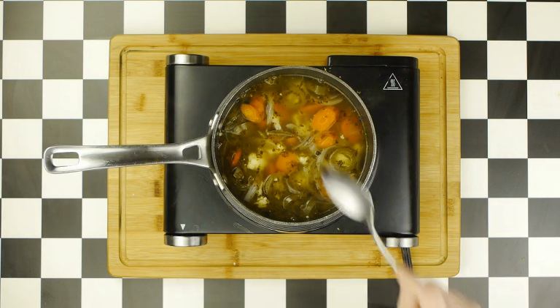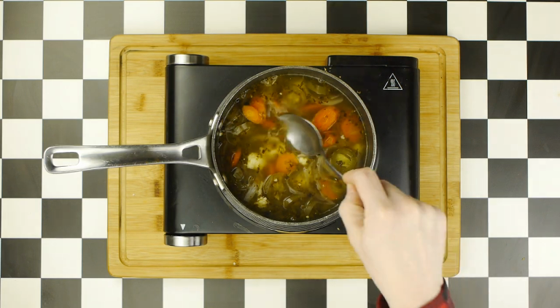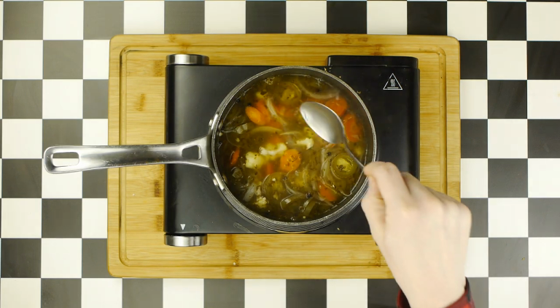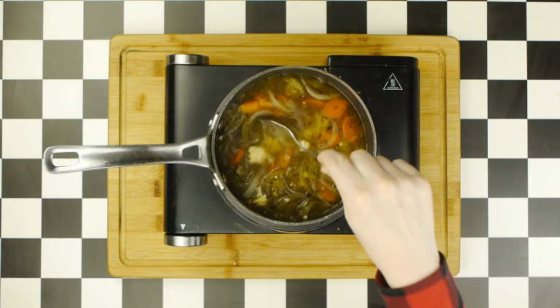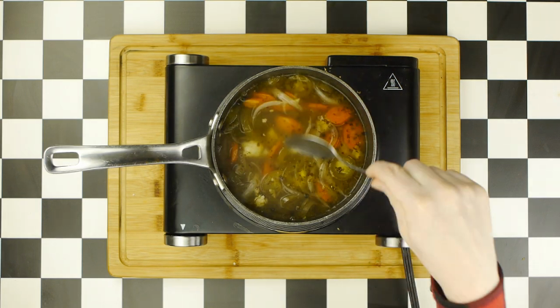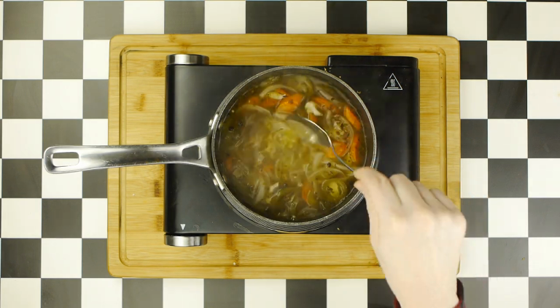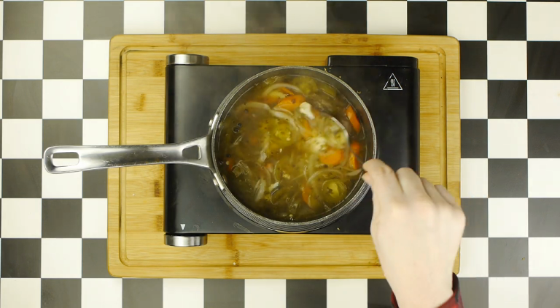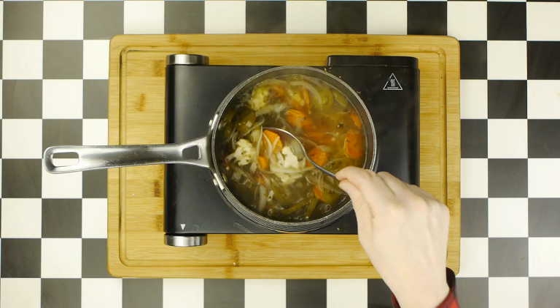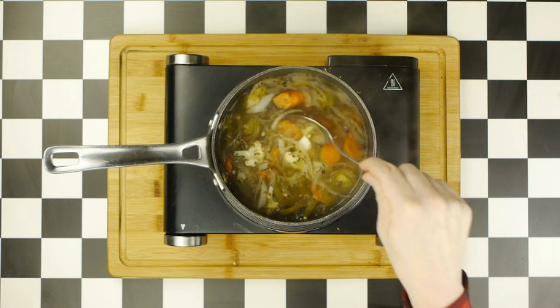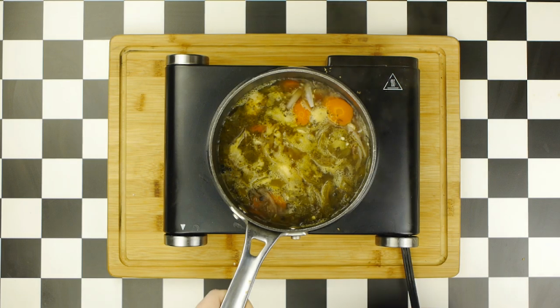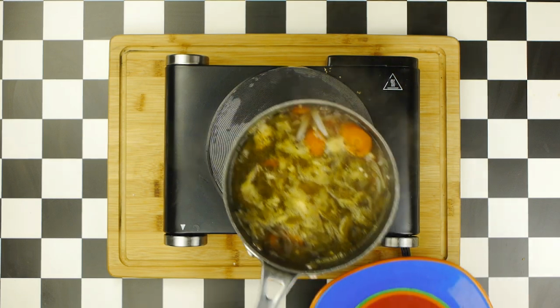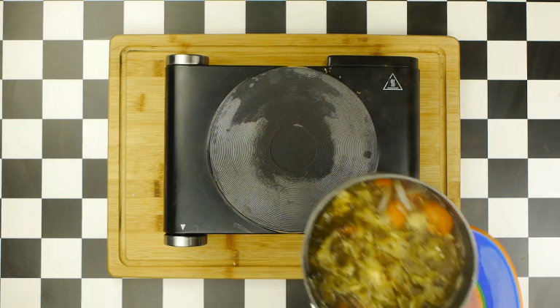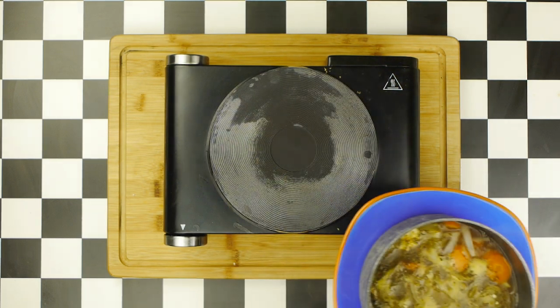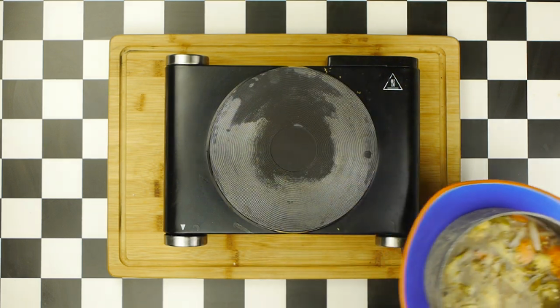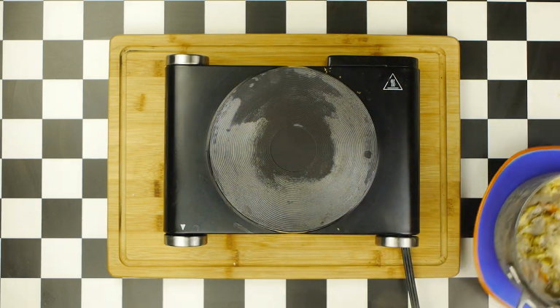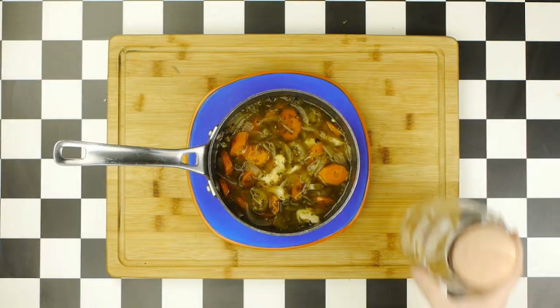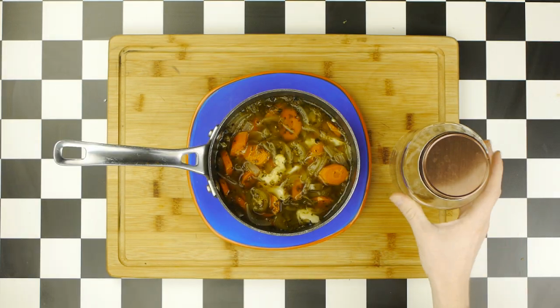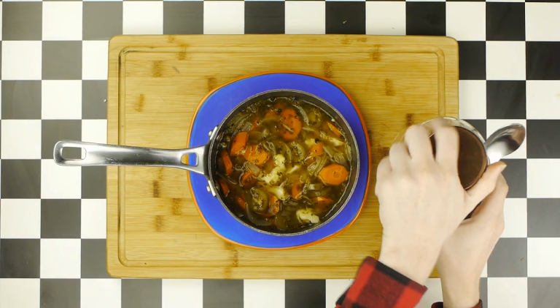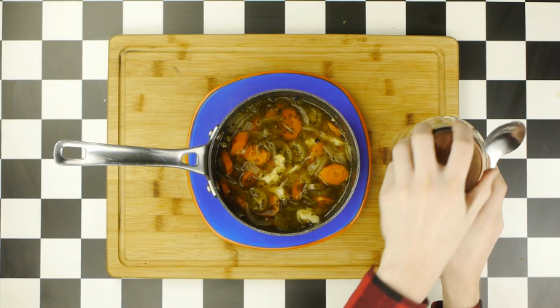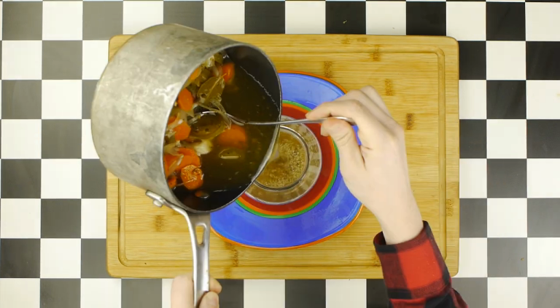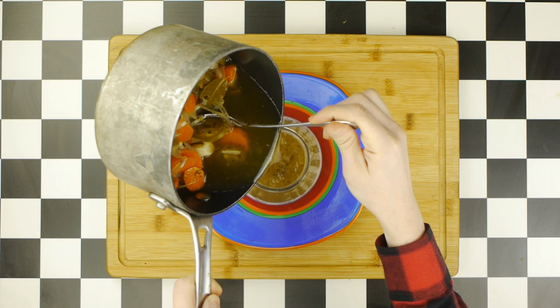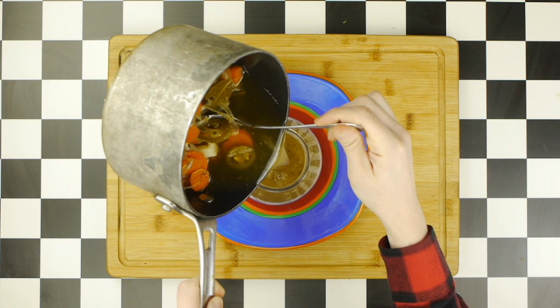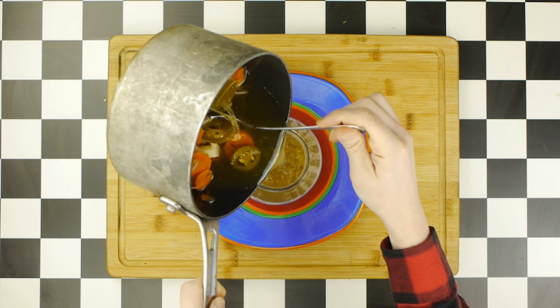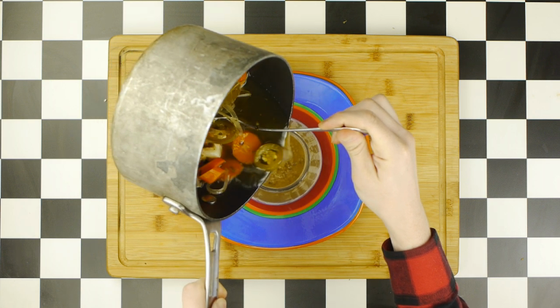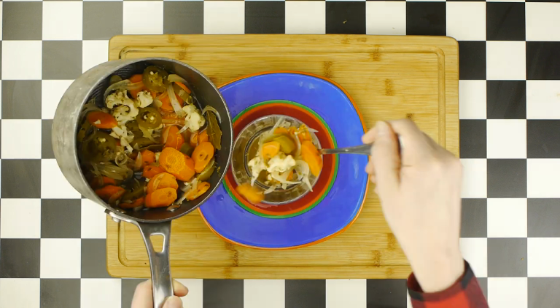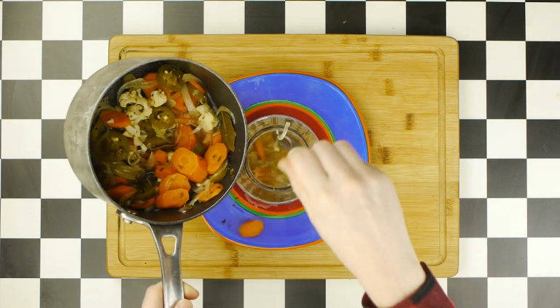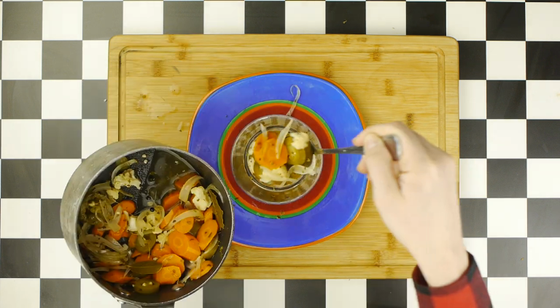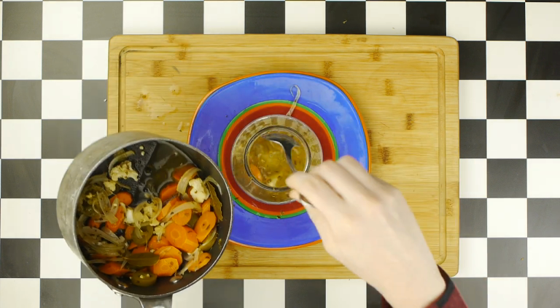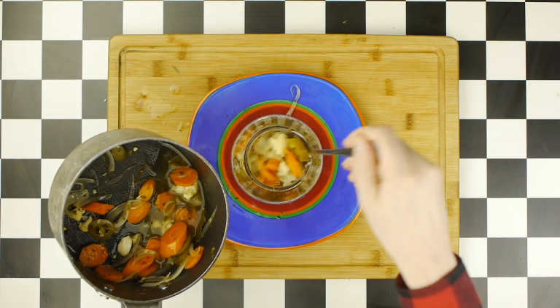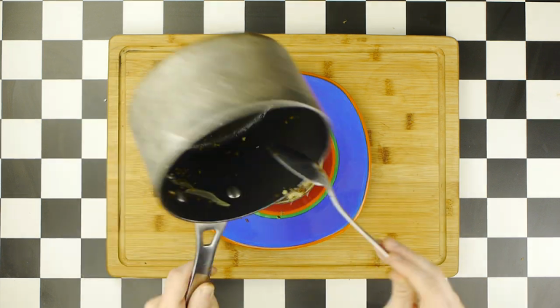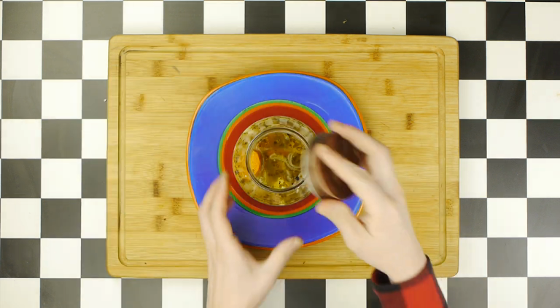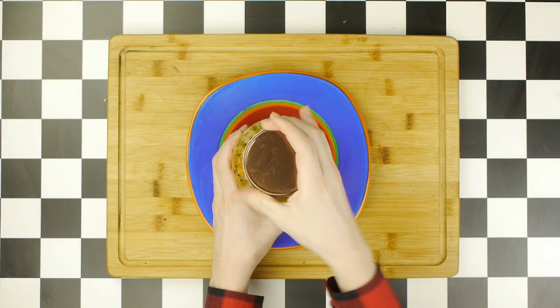We'll see those jalapeños become darker, and then we'll take our veggies off the heat and allow them to cool completely, before grabbing a clean jar and transferring the pickles and their brine into the jar, where they will continue to pickle in the fridge.